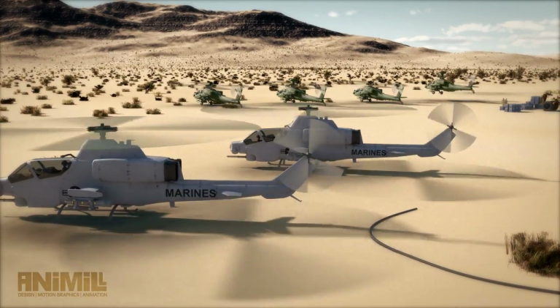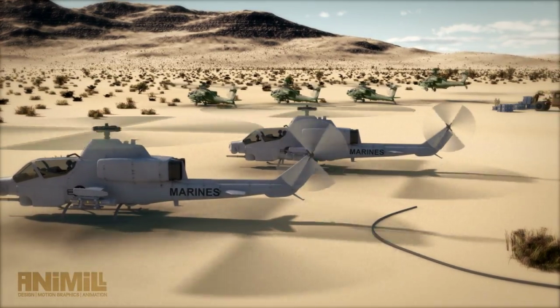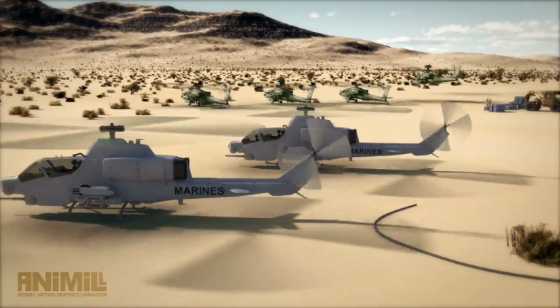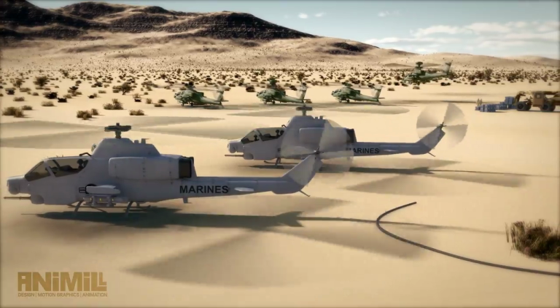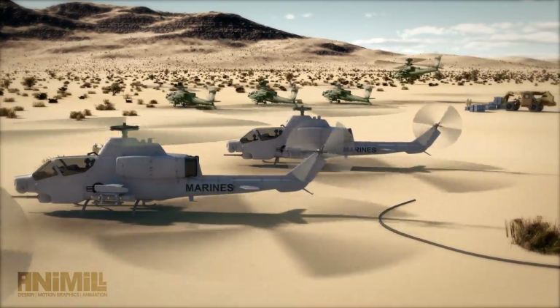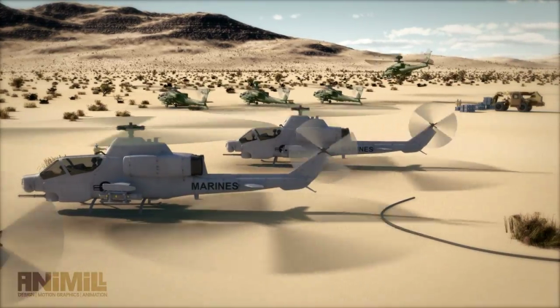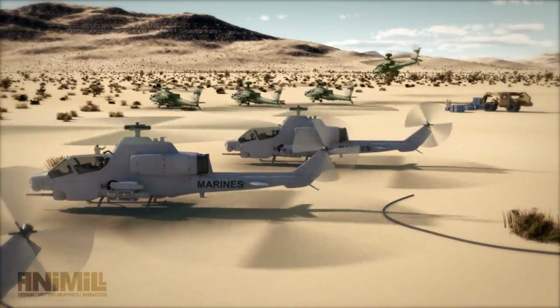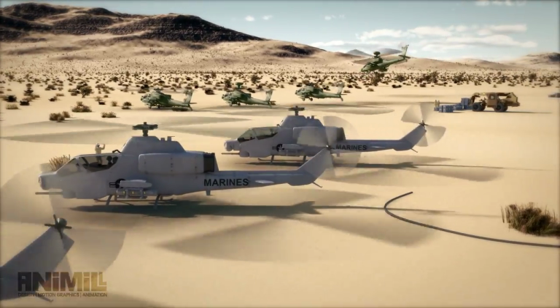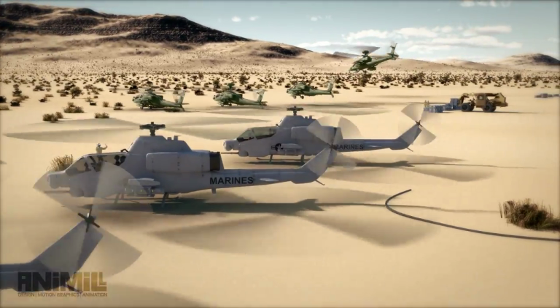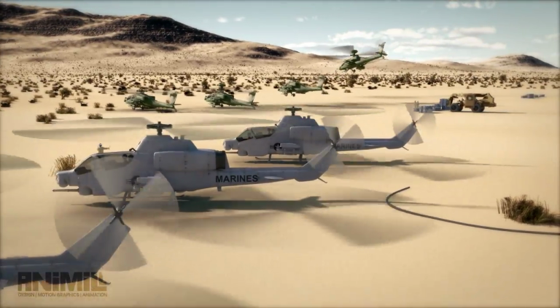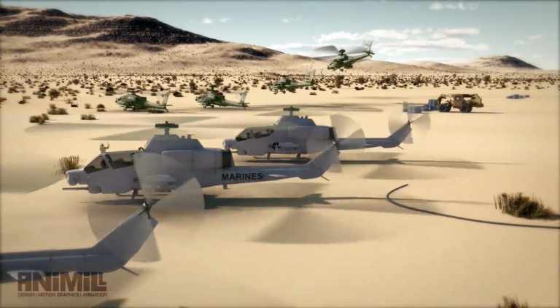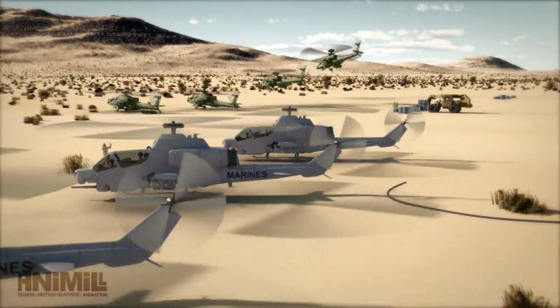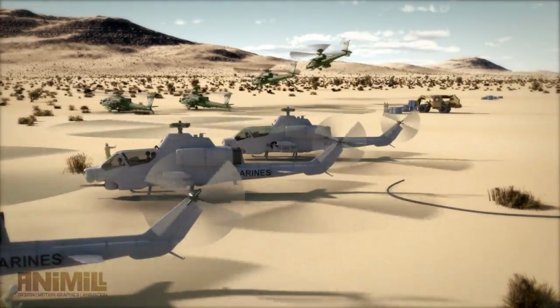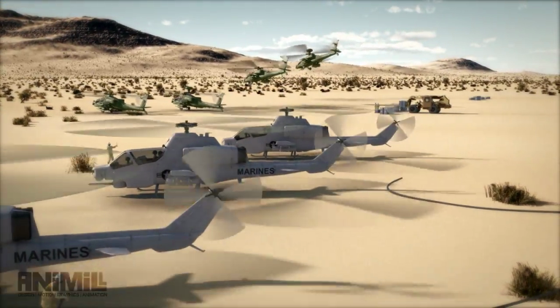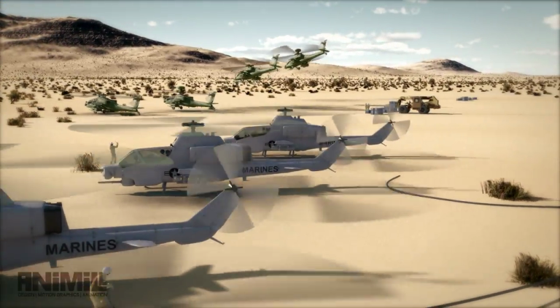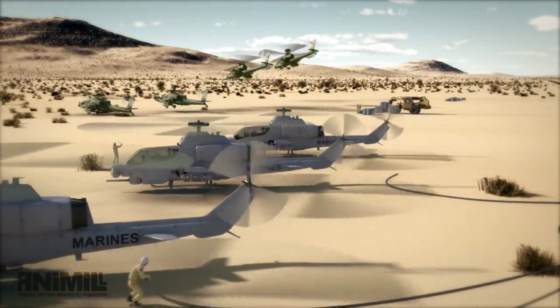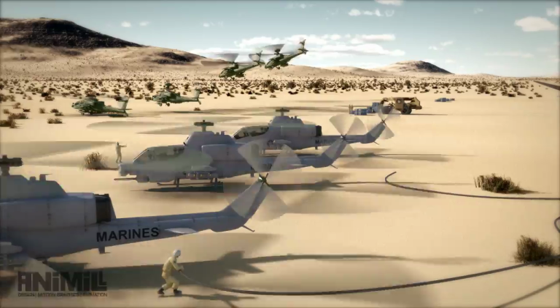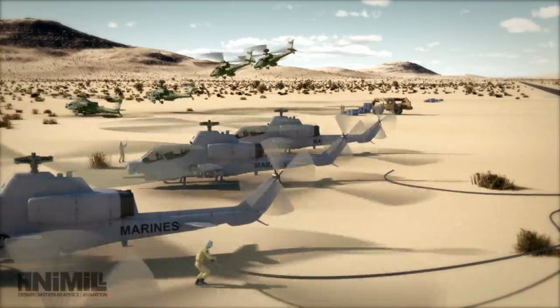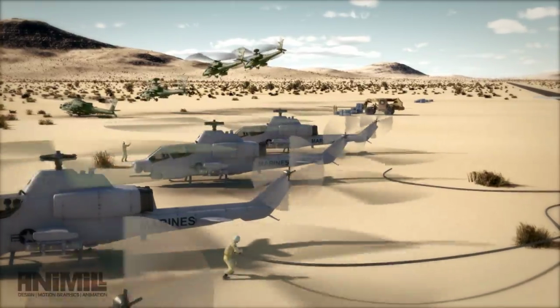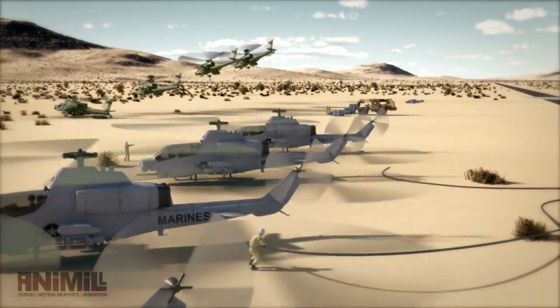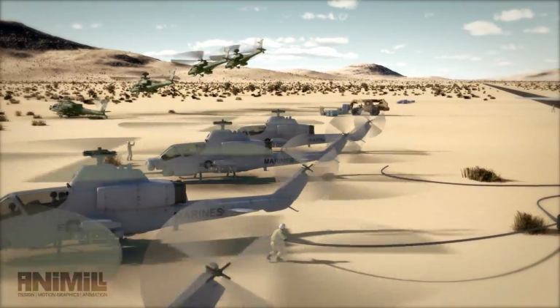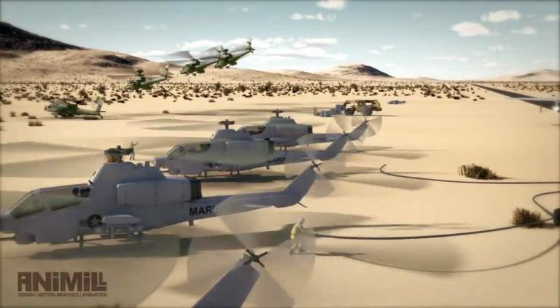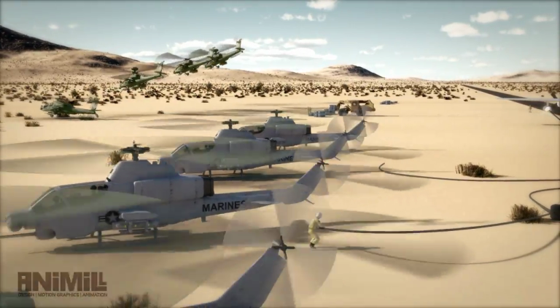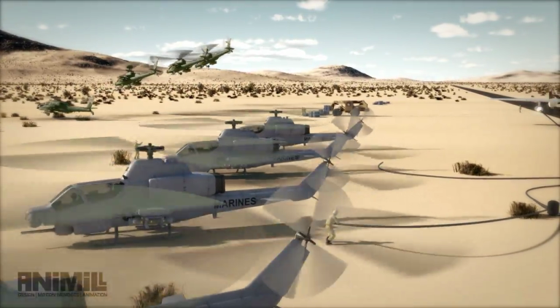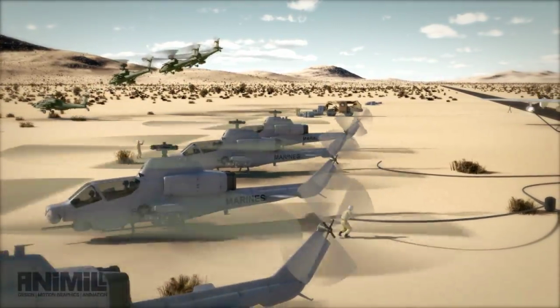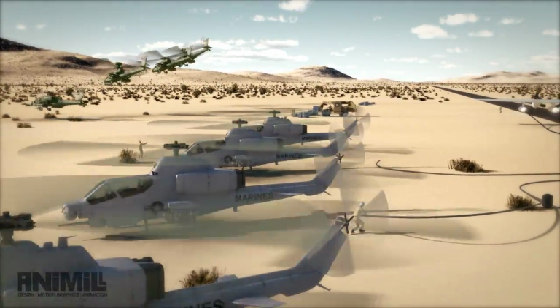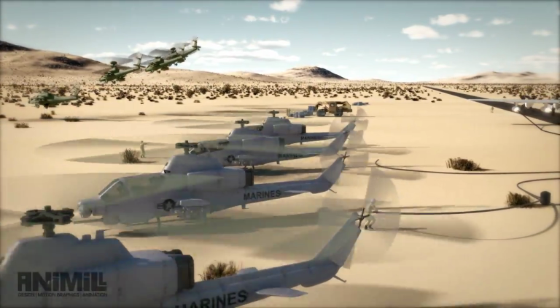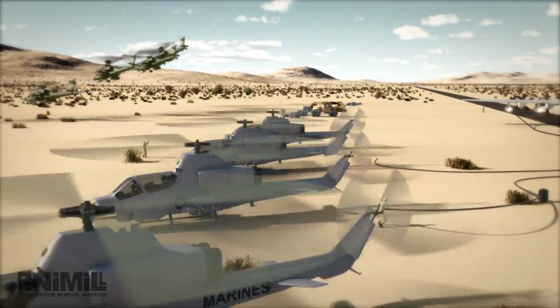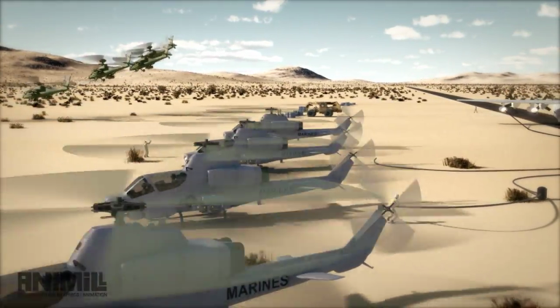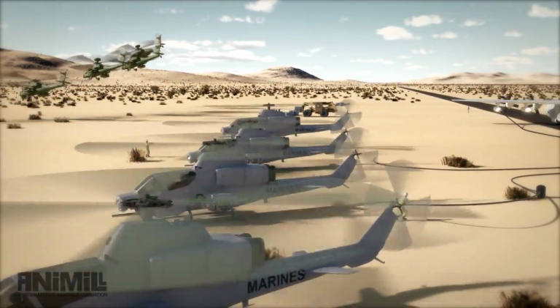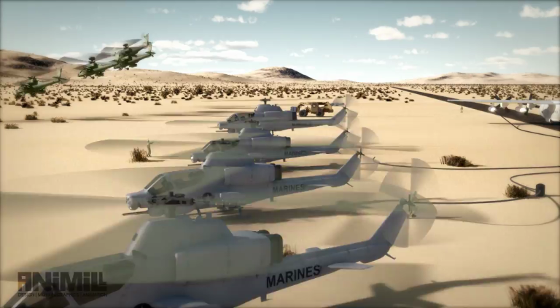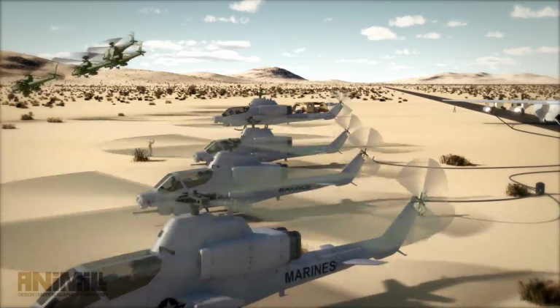Lonesome Dove Control, Cobra Flight Lead, RGR complete, reposition for JAGM uploading and arming. Cobra Flight Leader, you are cleared to reposition for upload and arming once the Apaches to your front have departed.